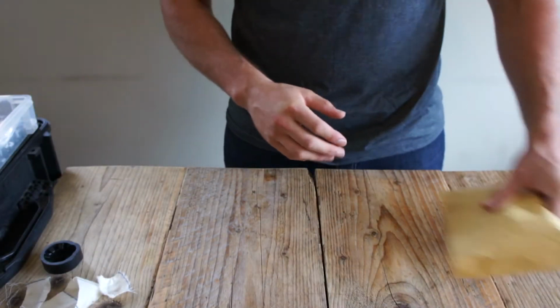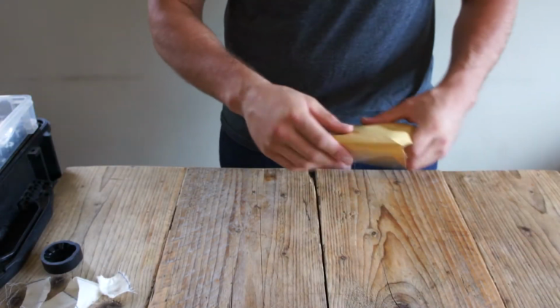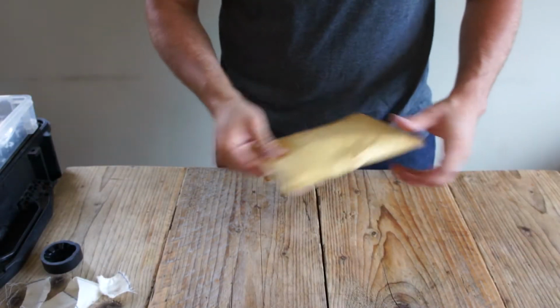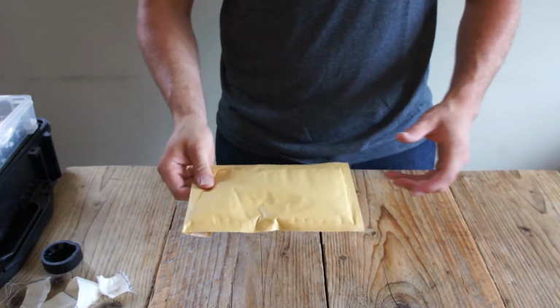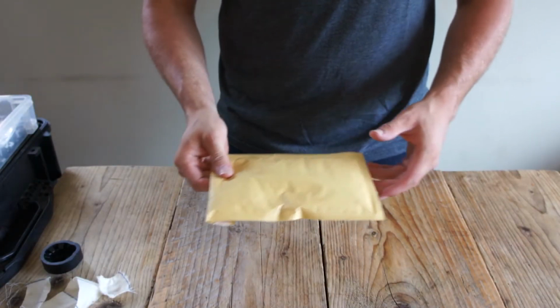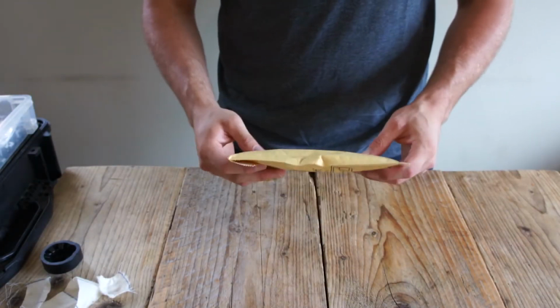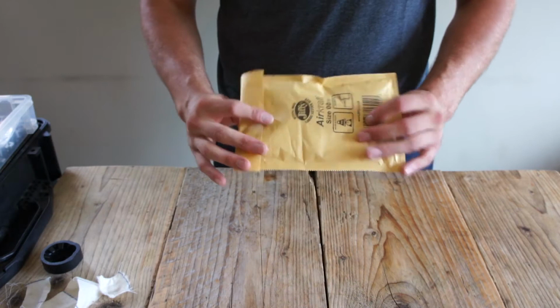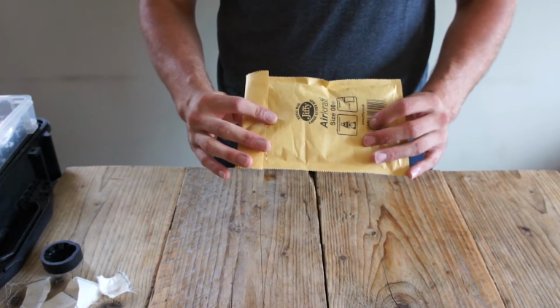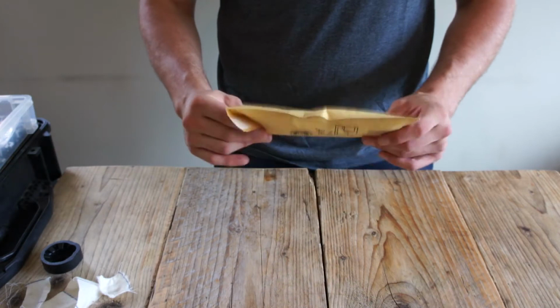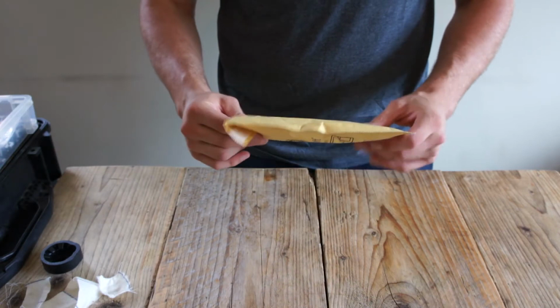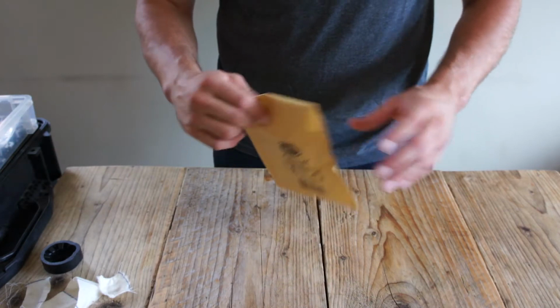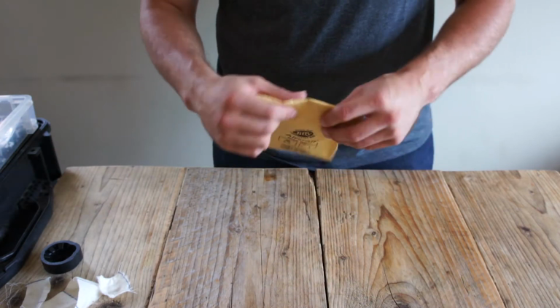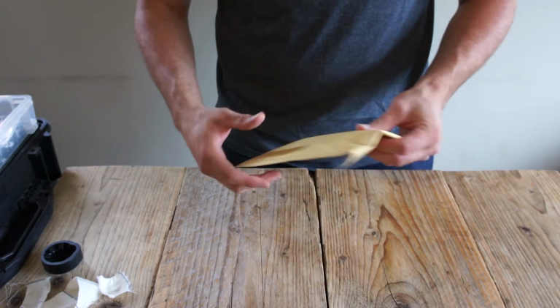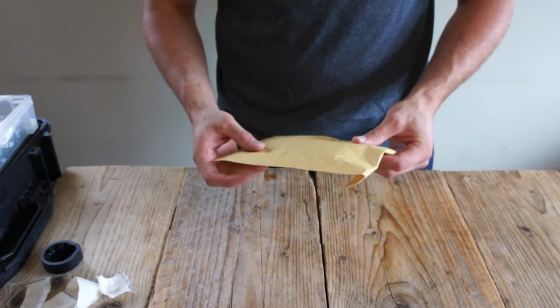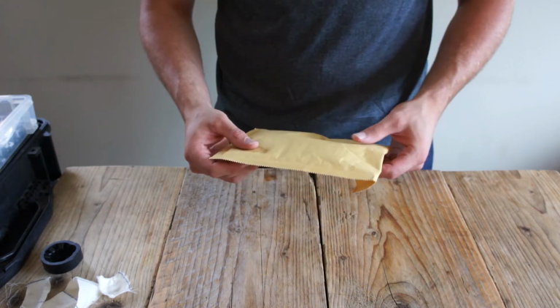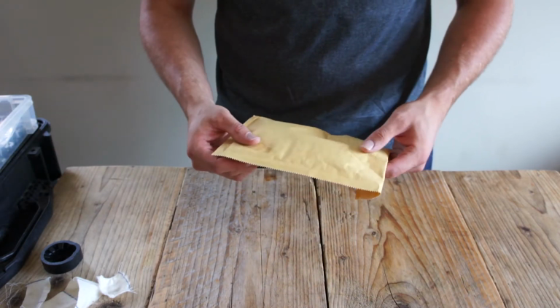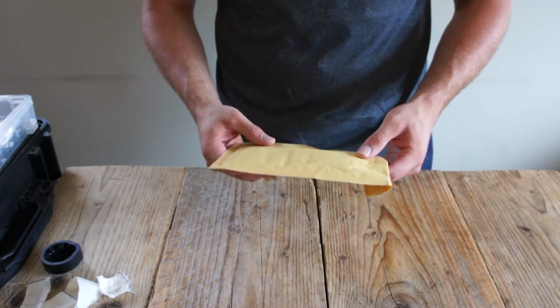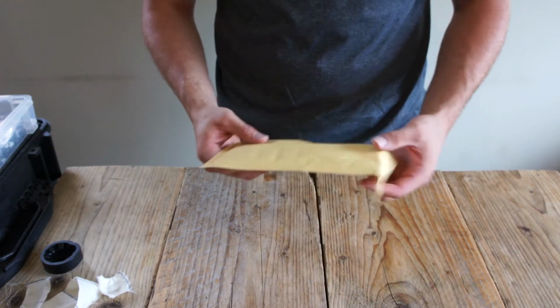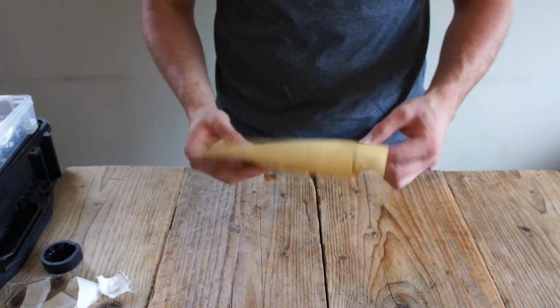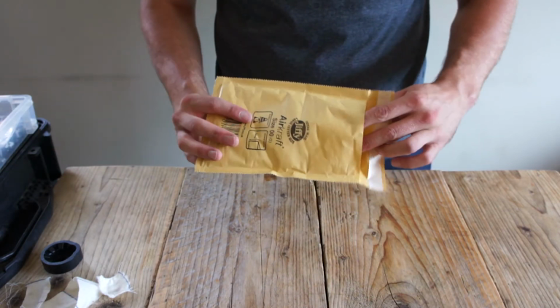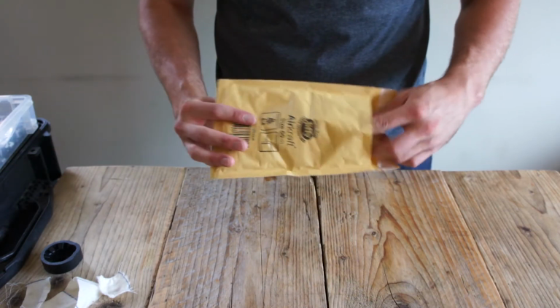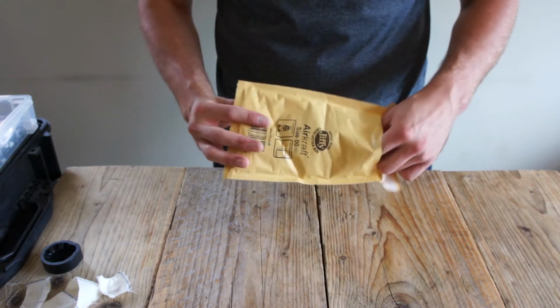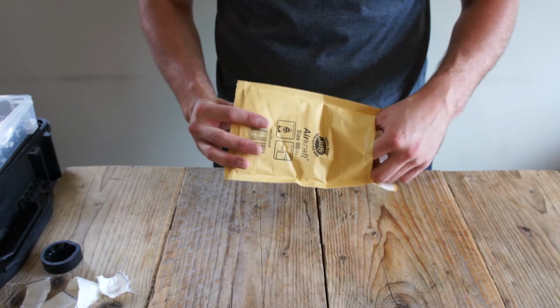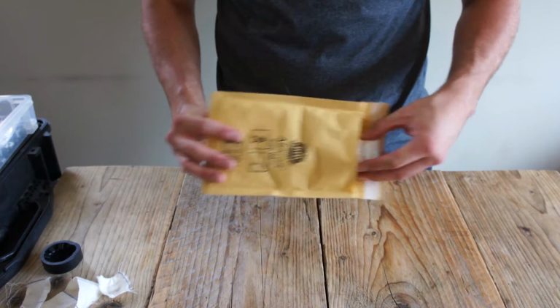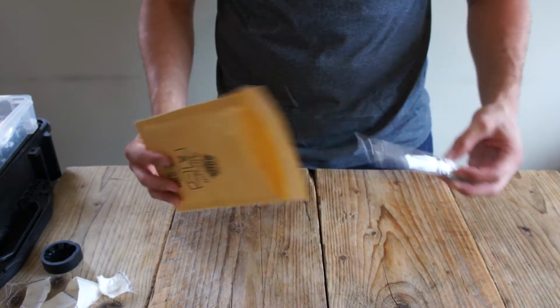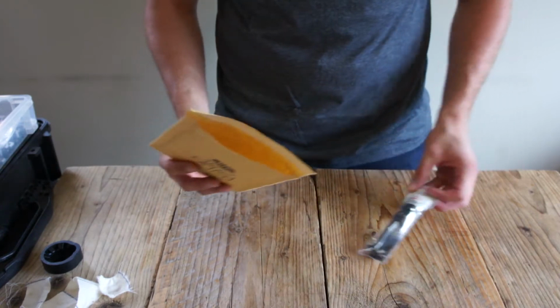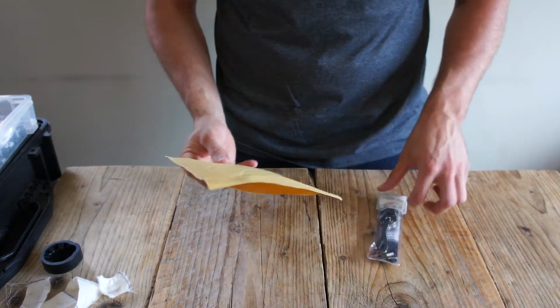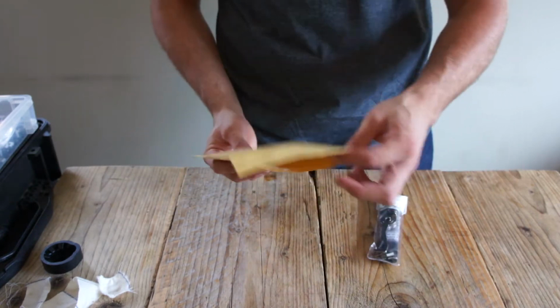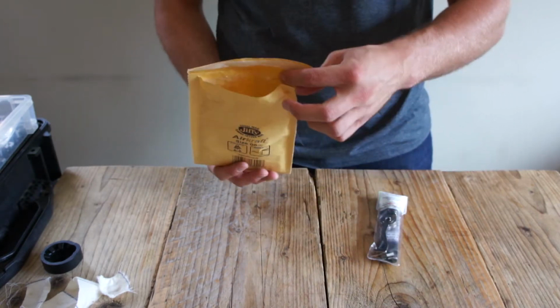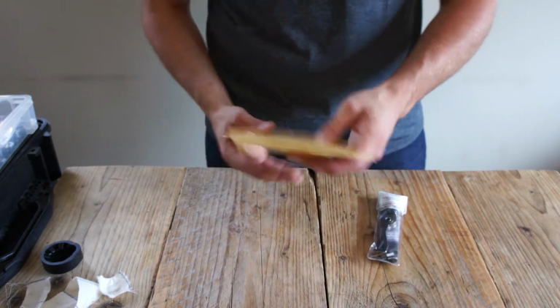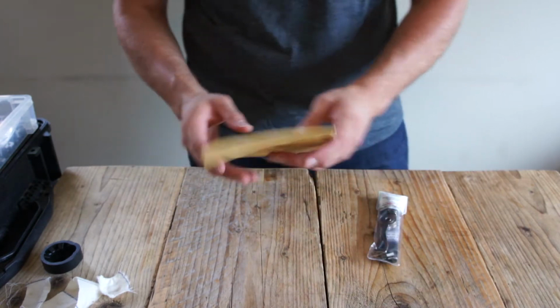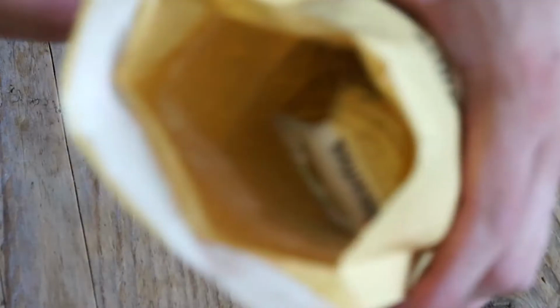You'll typically get a parcel, a little chippy bag like this, through the post, and if we just open it up, inside you can see we've got the protective padding on the inside.